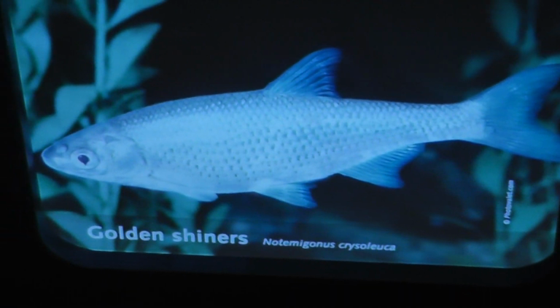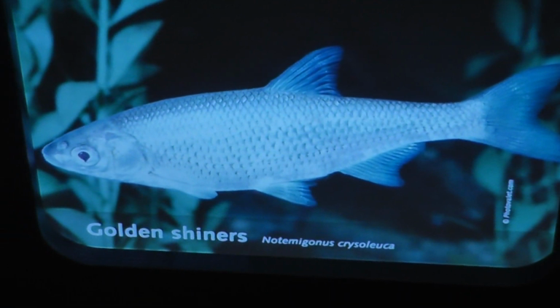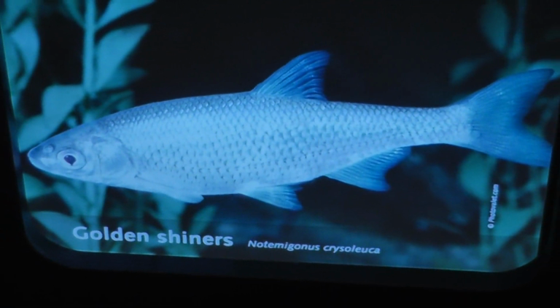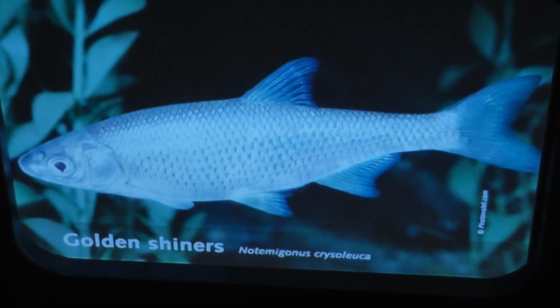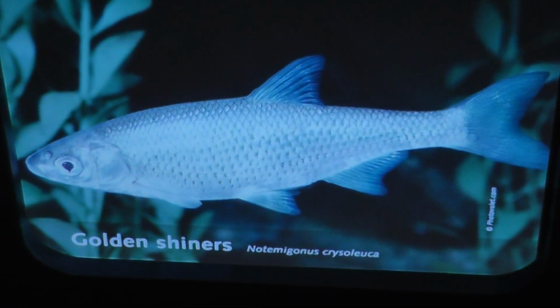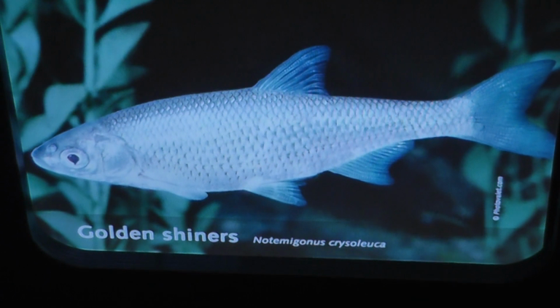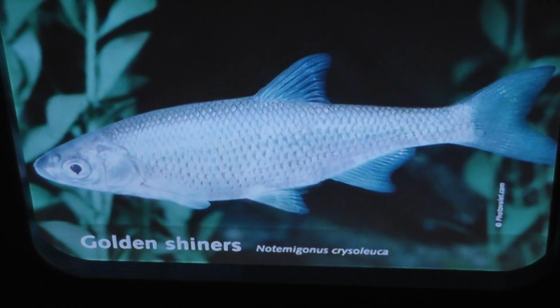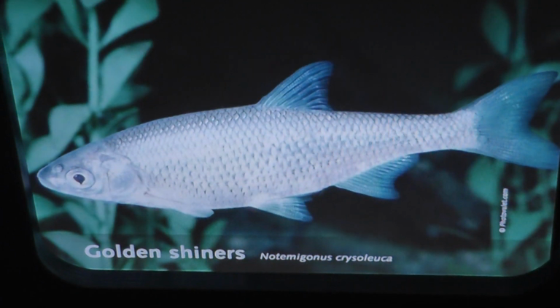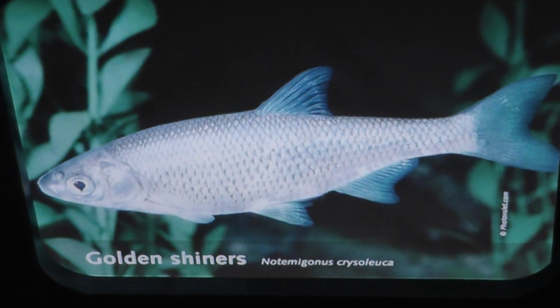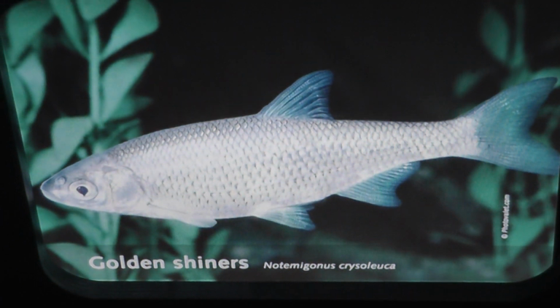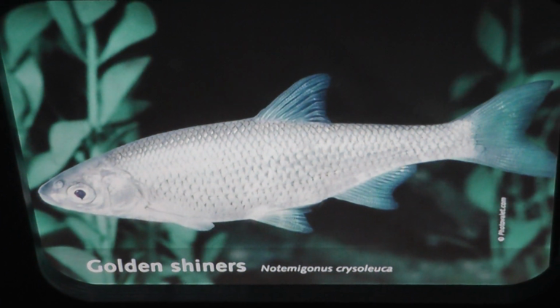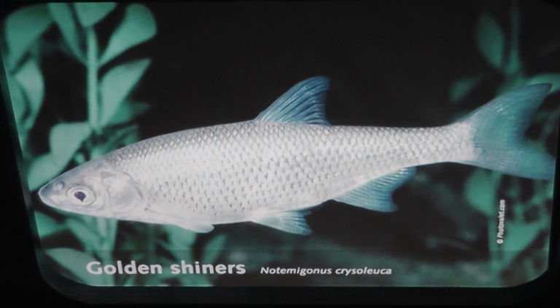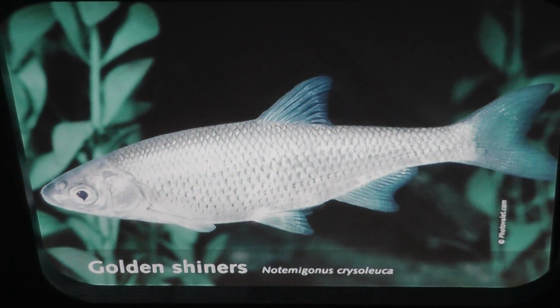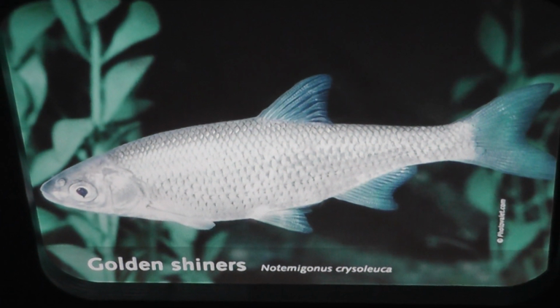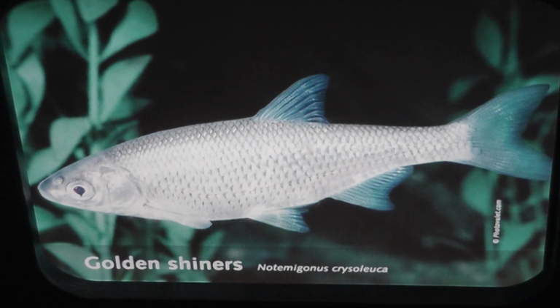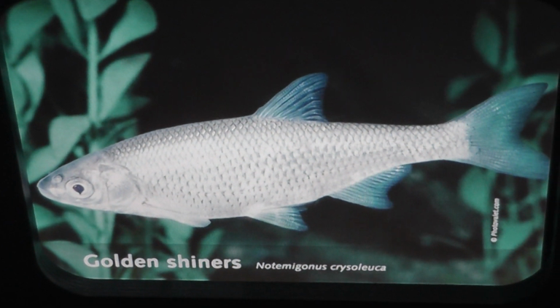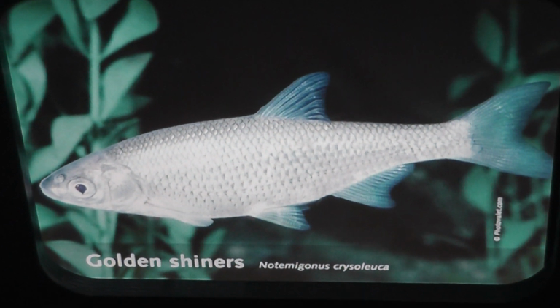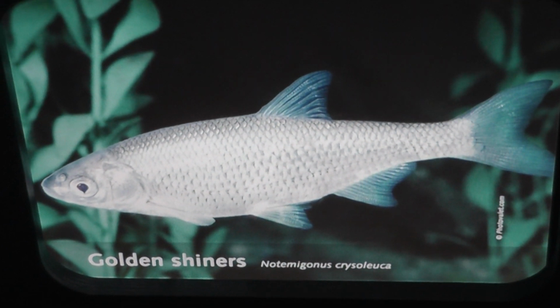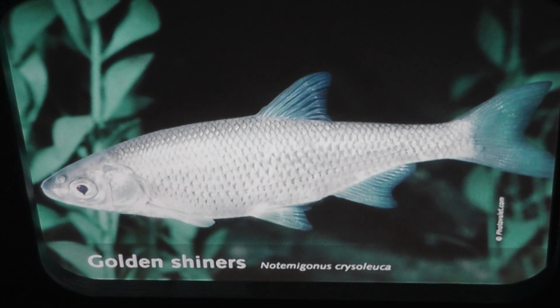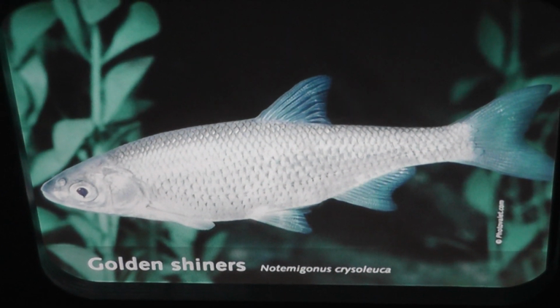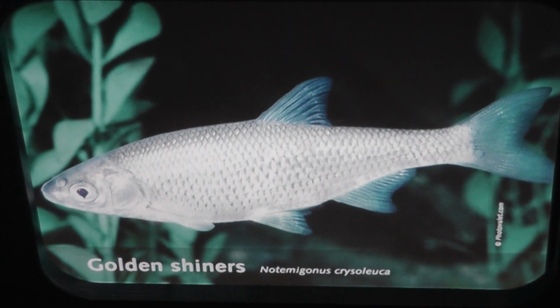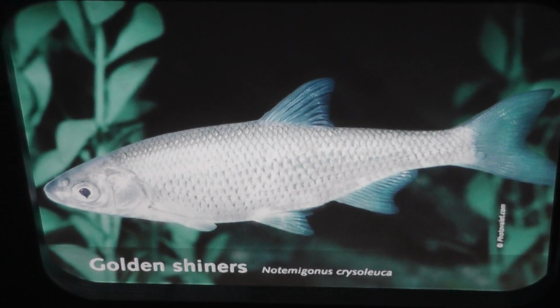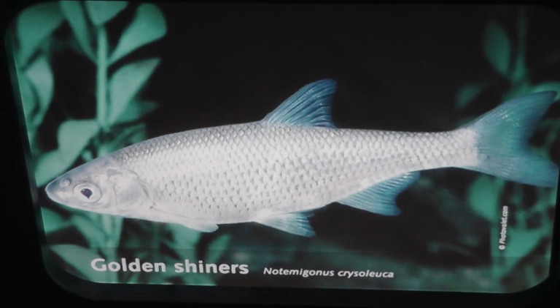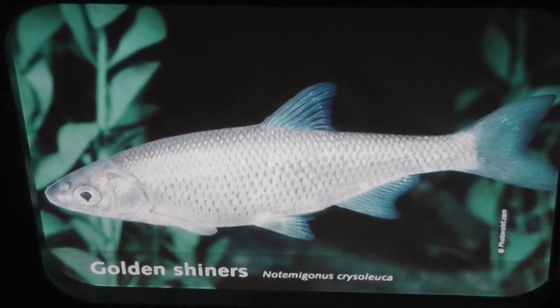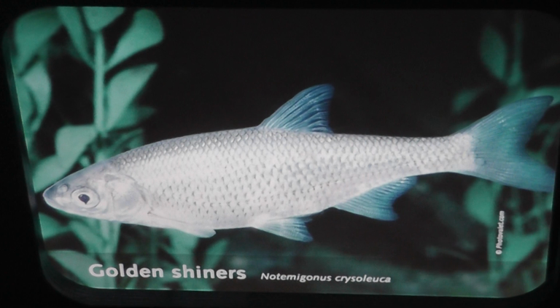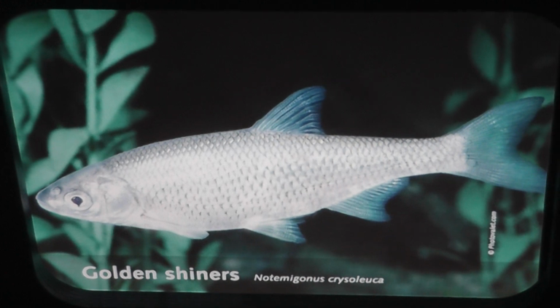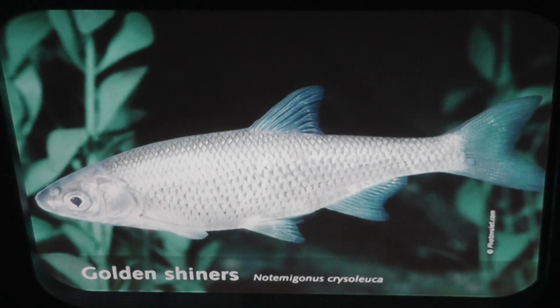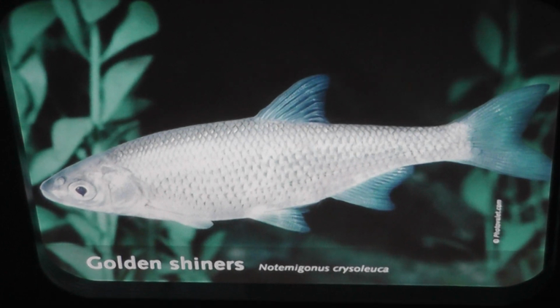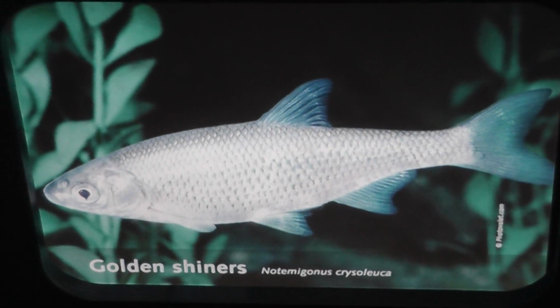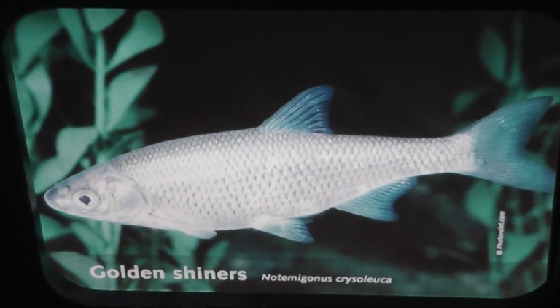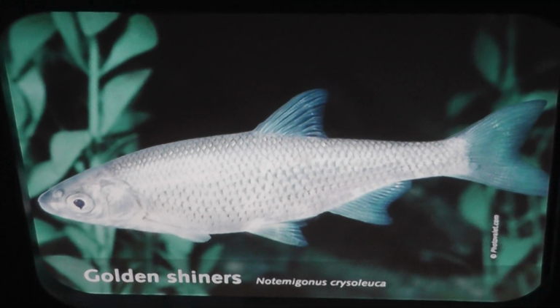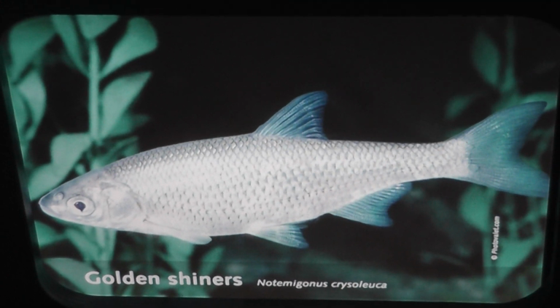Golden Shiners at the Maritime Aquarium in Norwalk. Signing off.